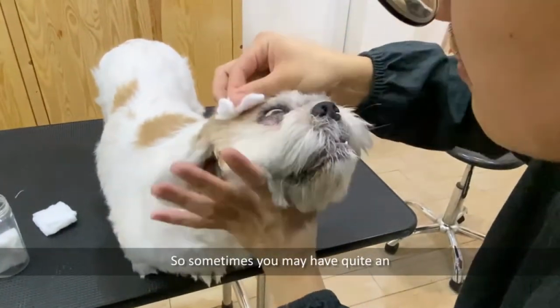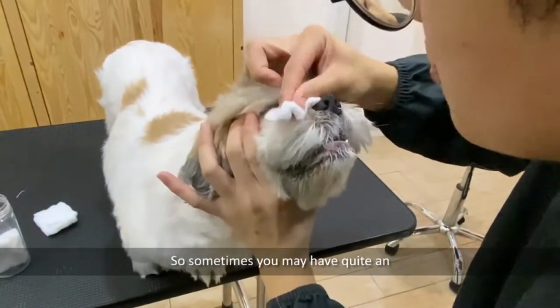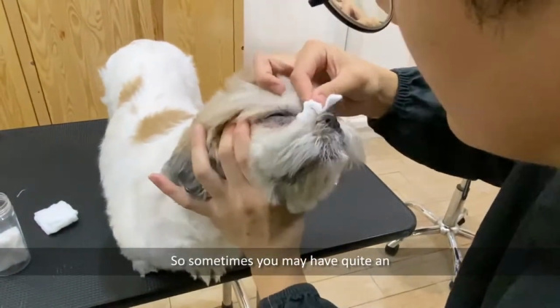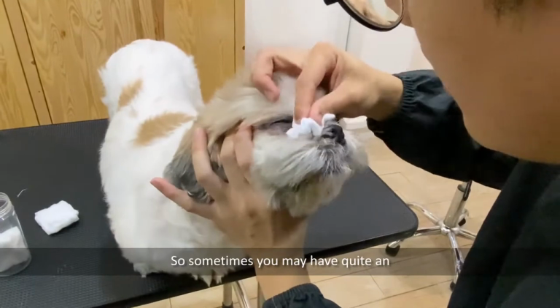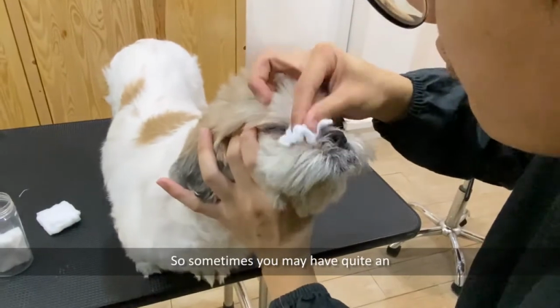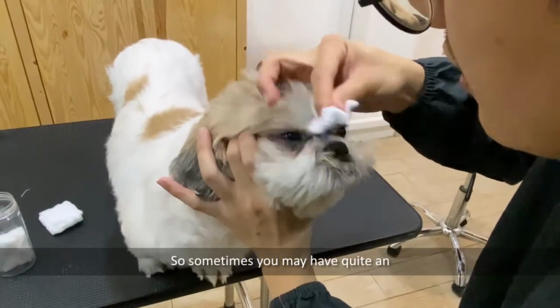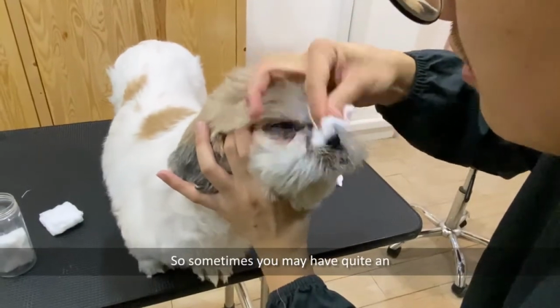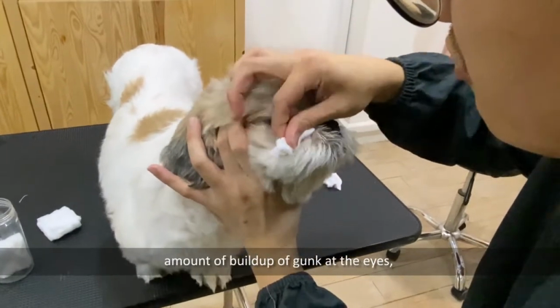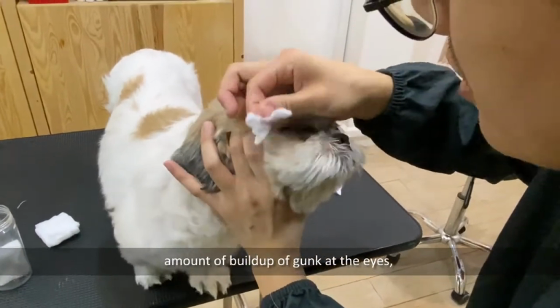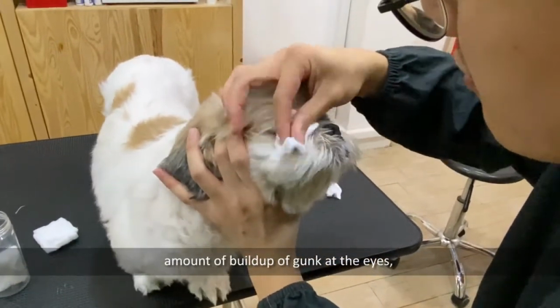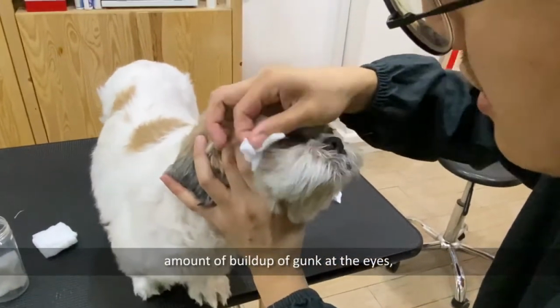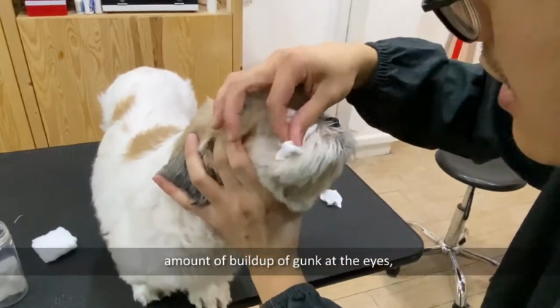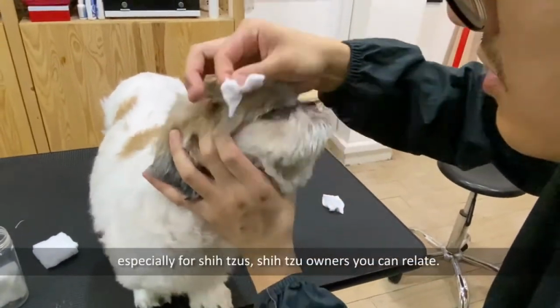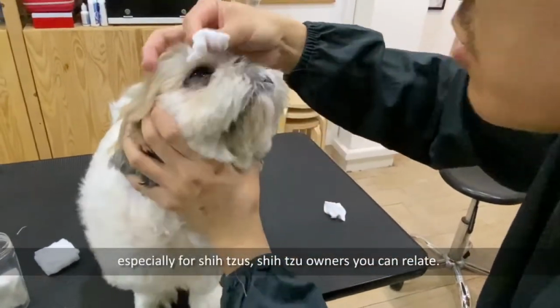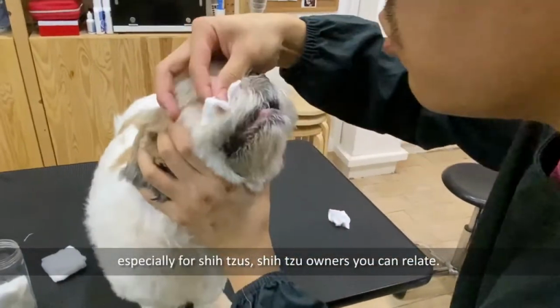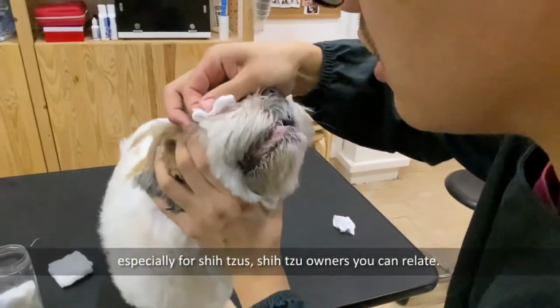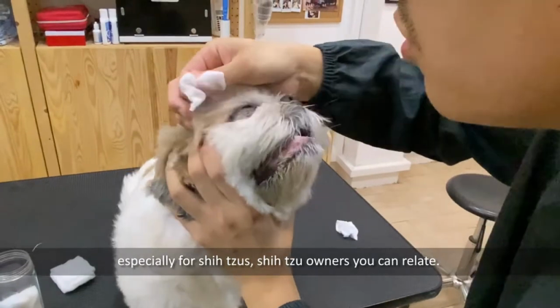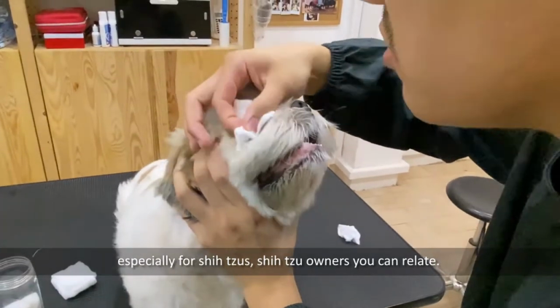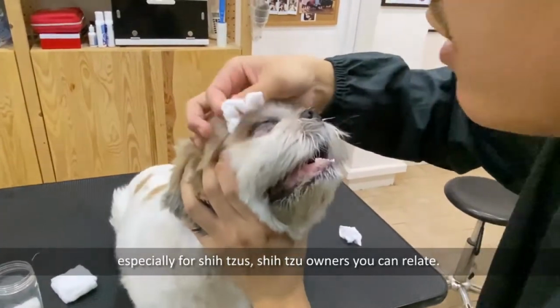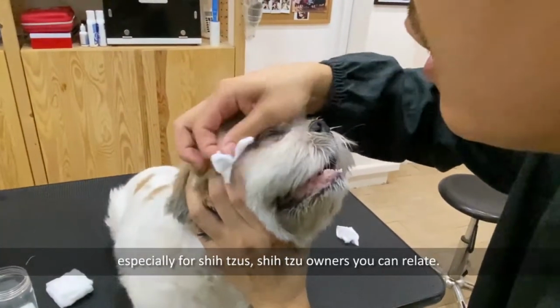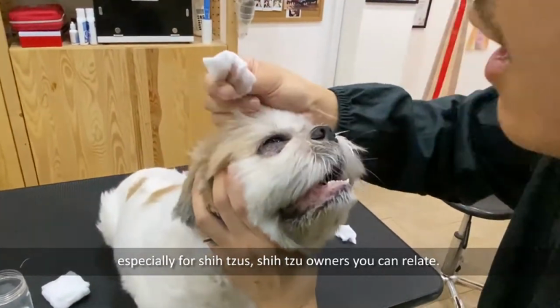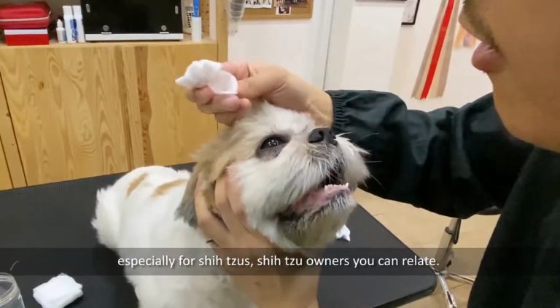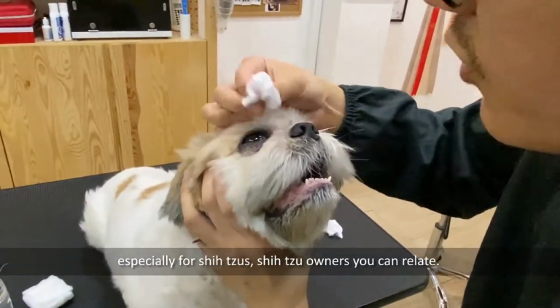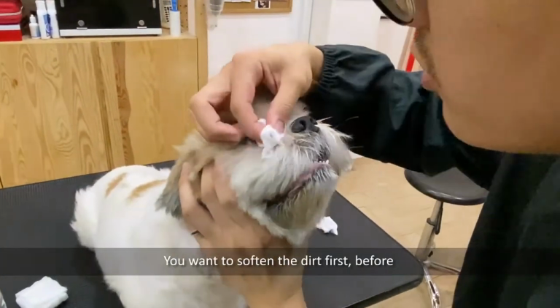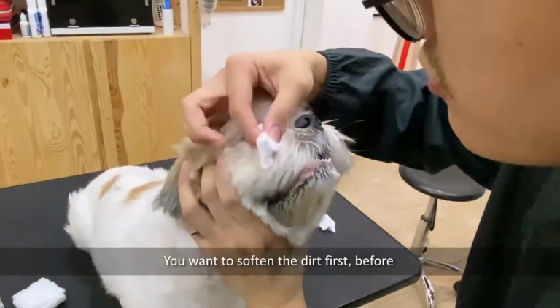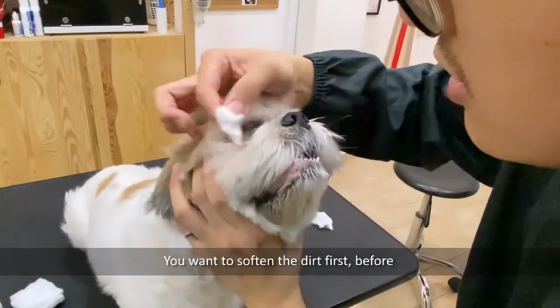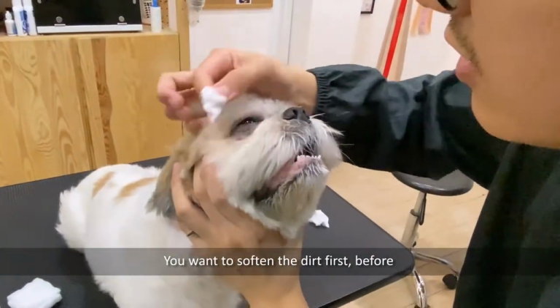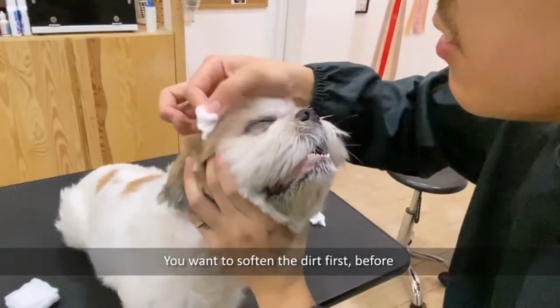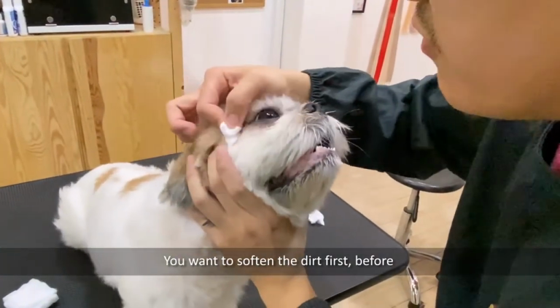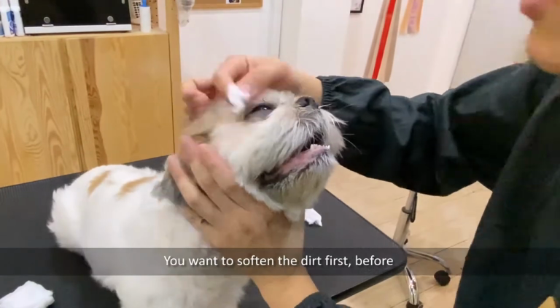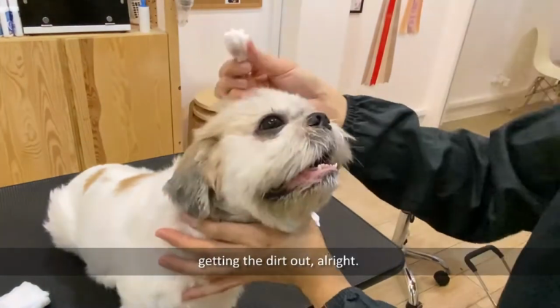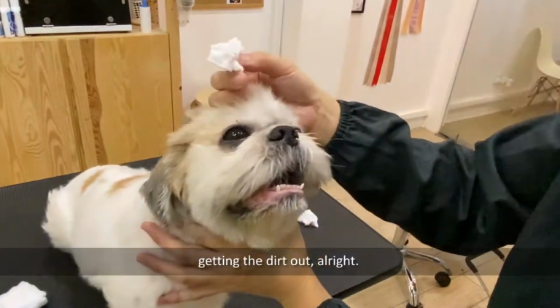Sometimes you may have quite an amount of build-up of gunk at the eyes, especially for shih tzus — shih tzu owners, you can relate. You want to soften the dirt first before getting it out.